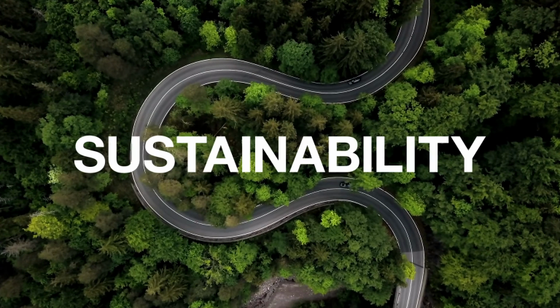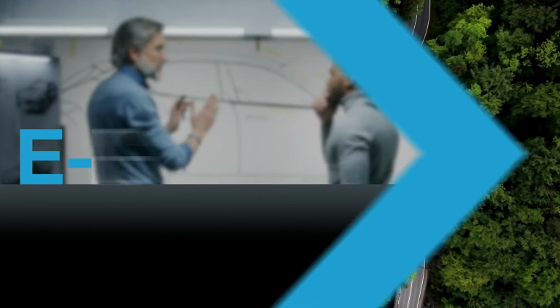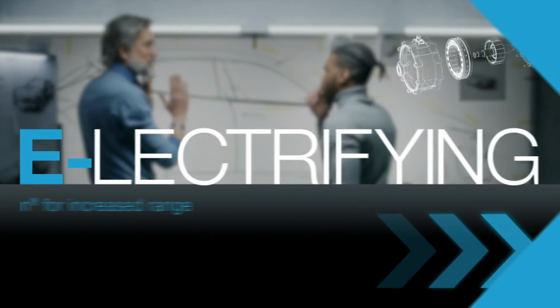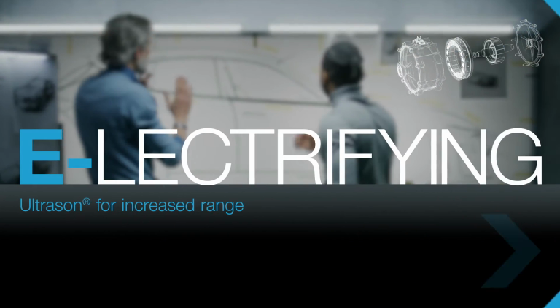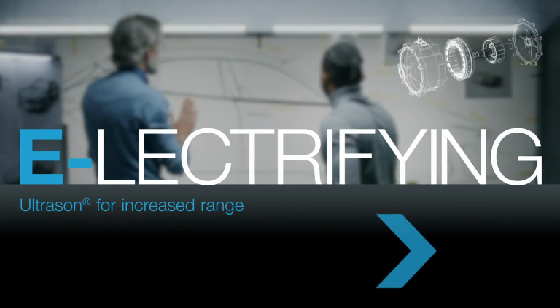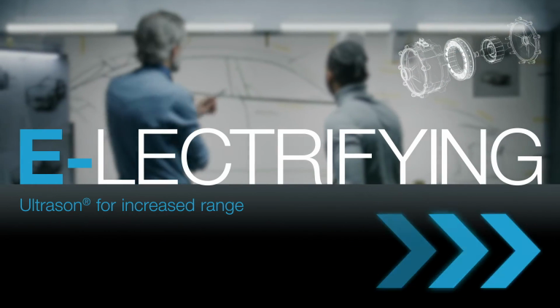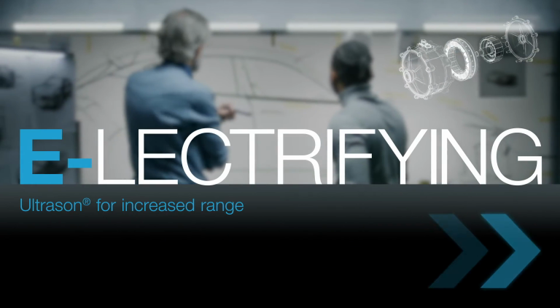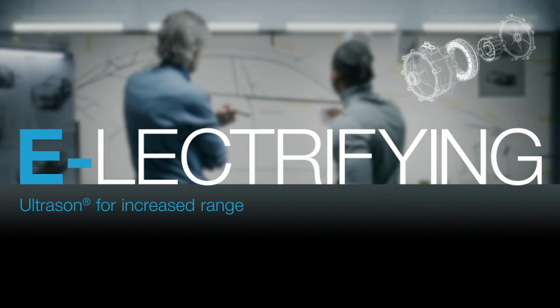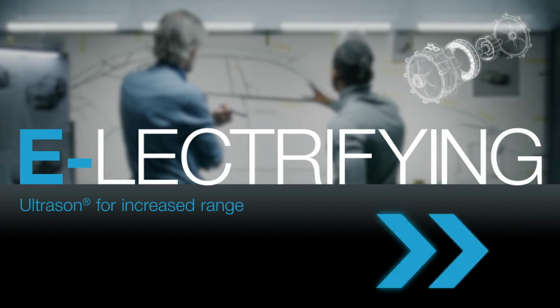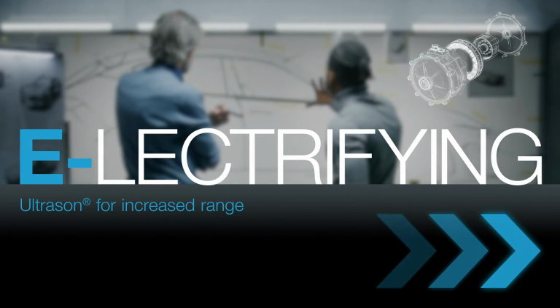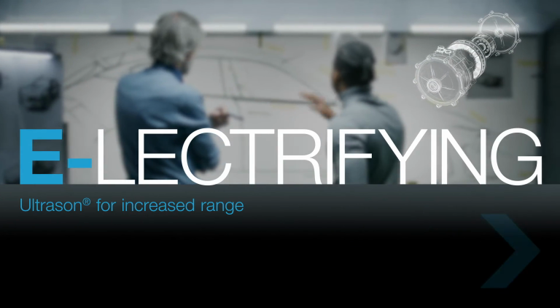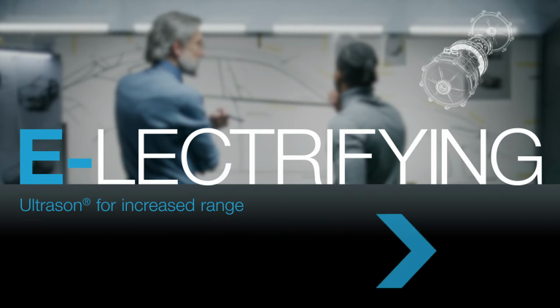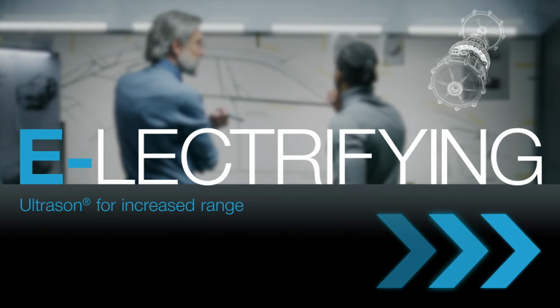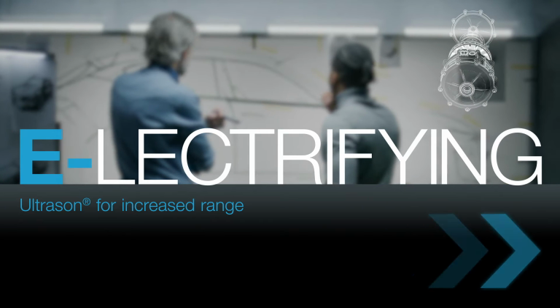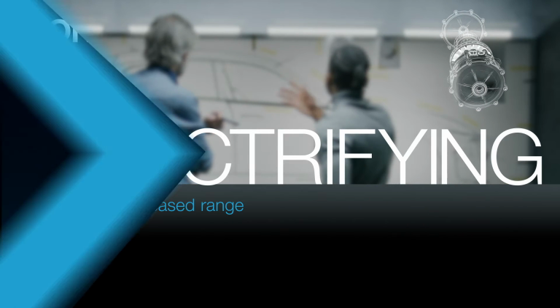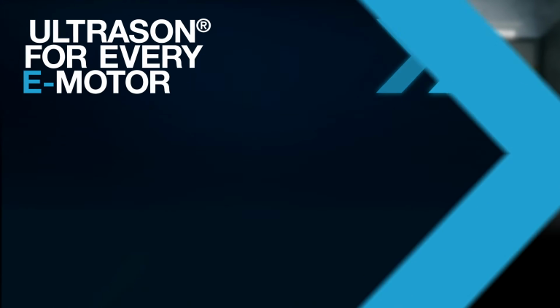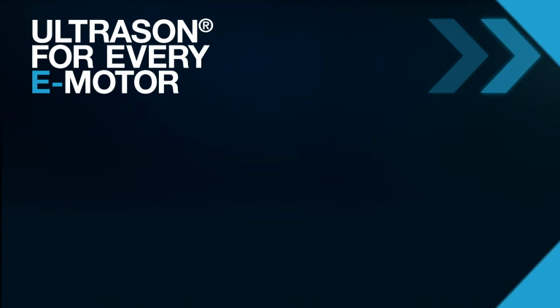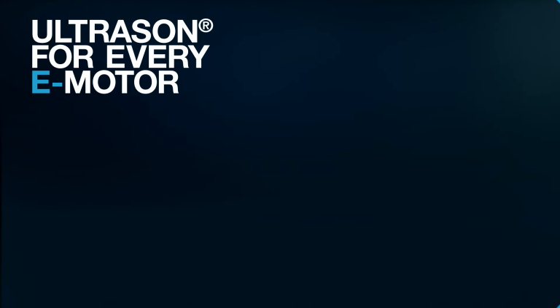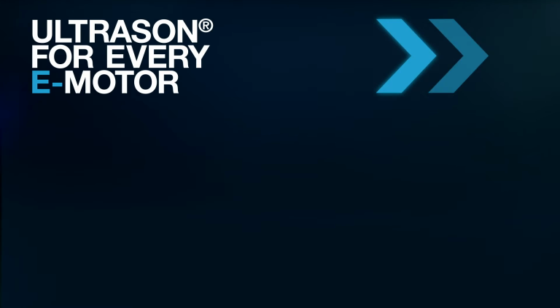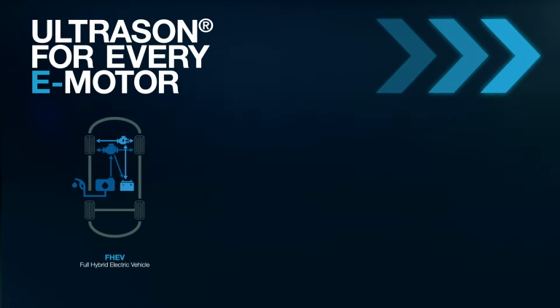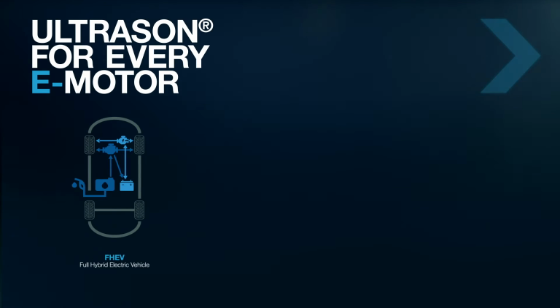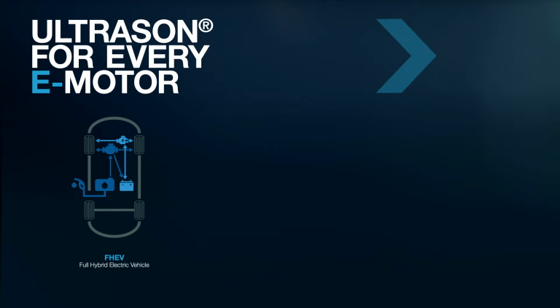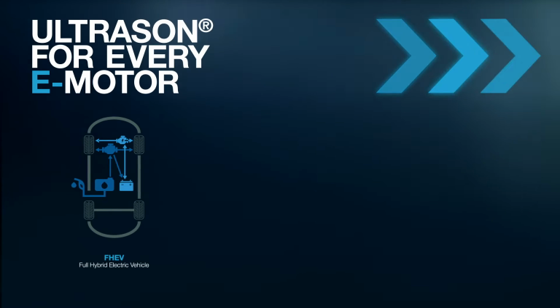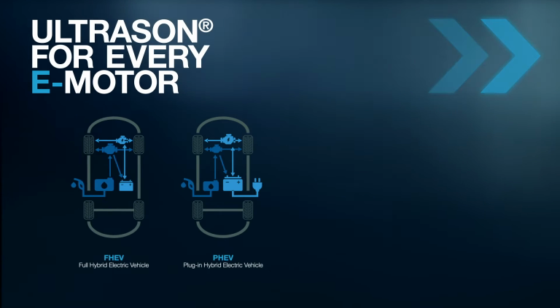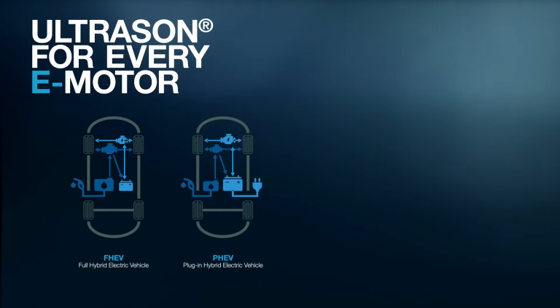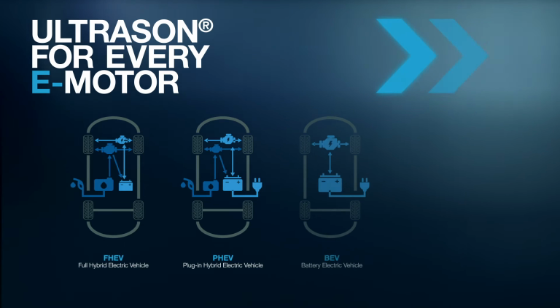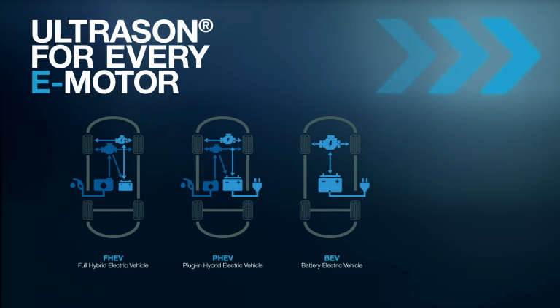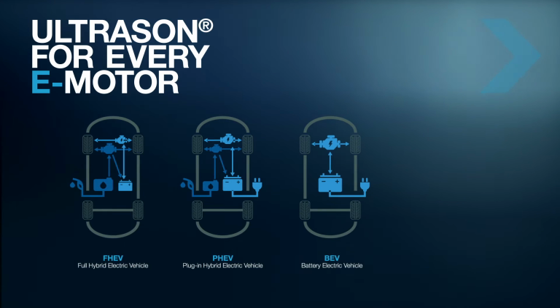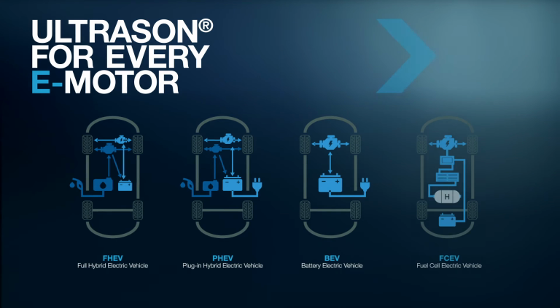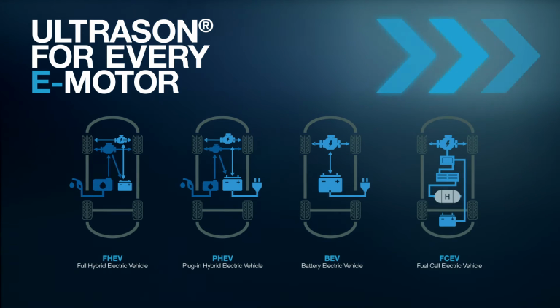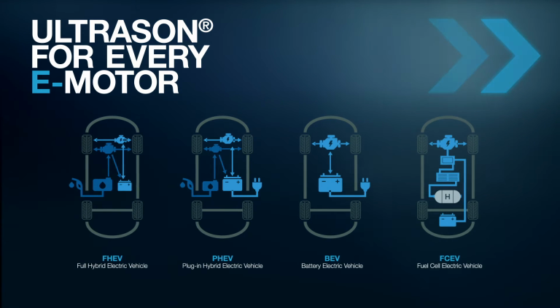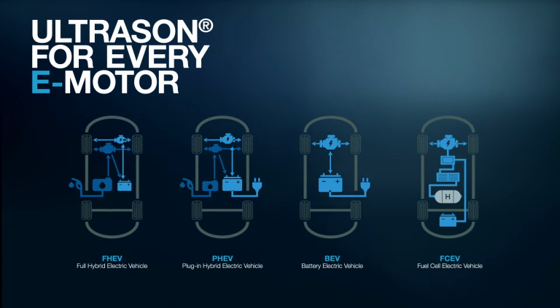So let's electrify your e-car with a small but efficient engine and for increased range. No matter for what type of vehicle — full hybrid electric, plug-in hybrid, battery electric, or fuel cell electric.